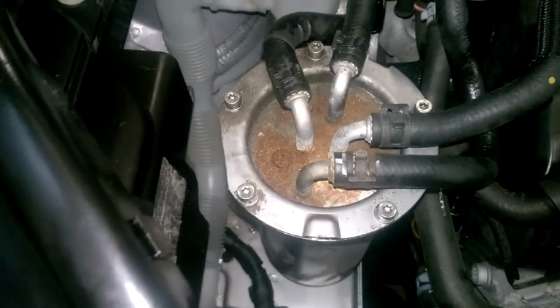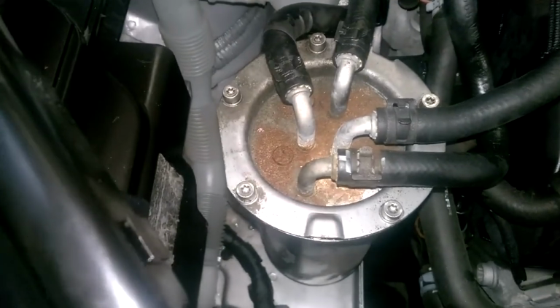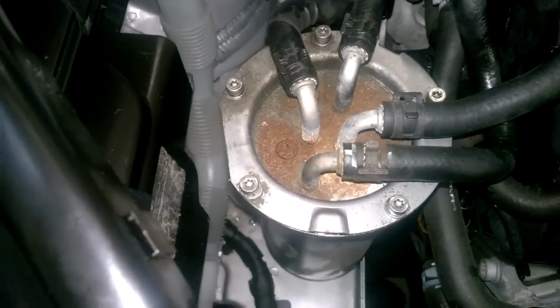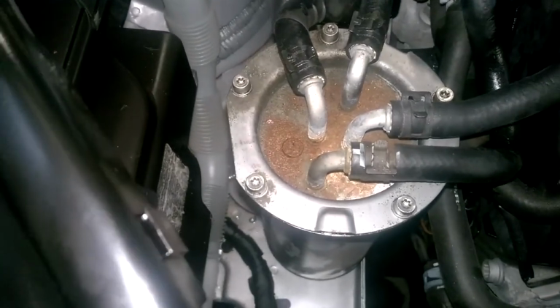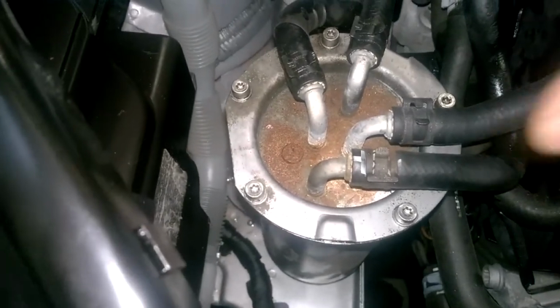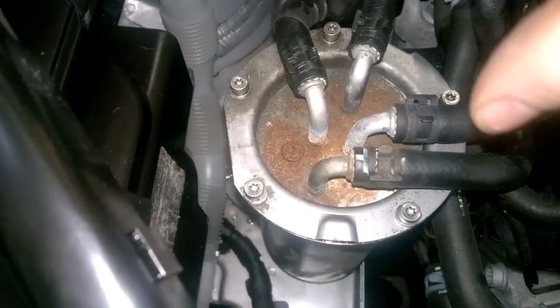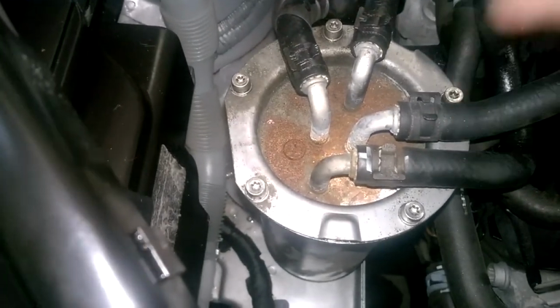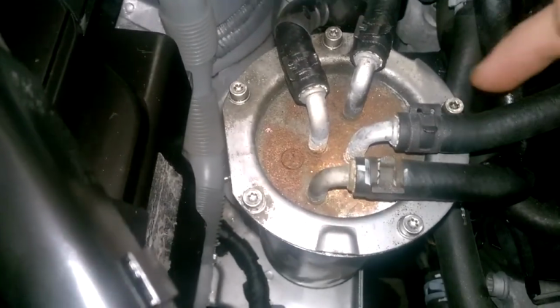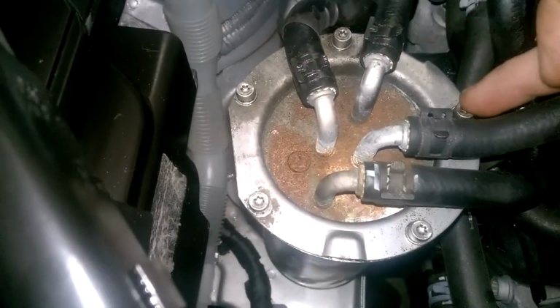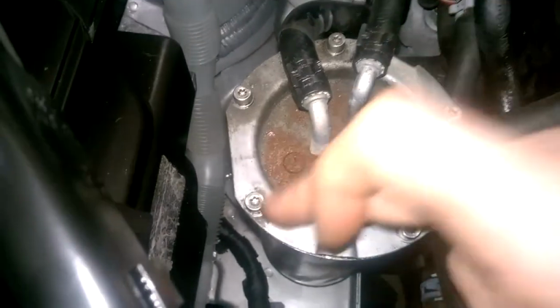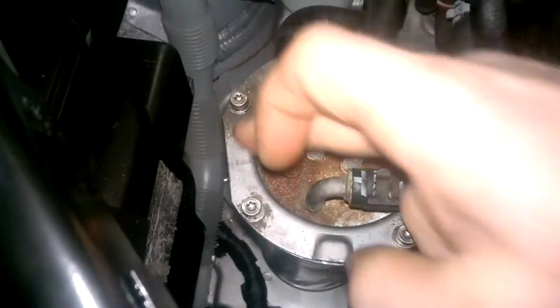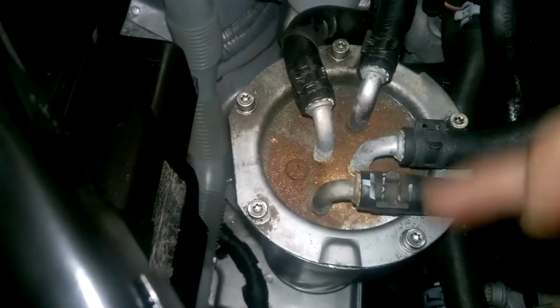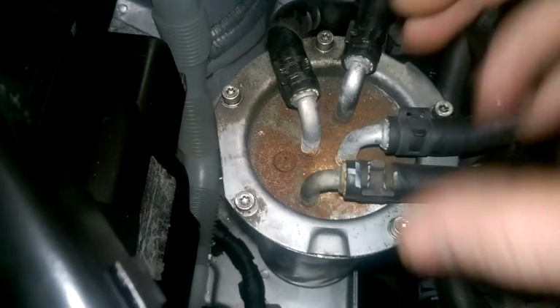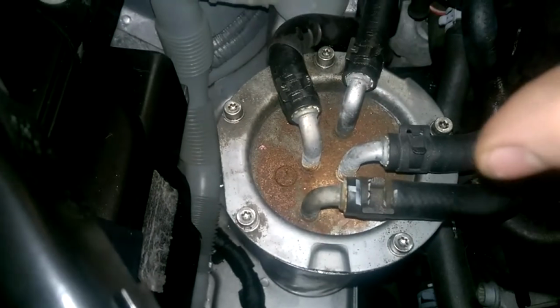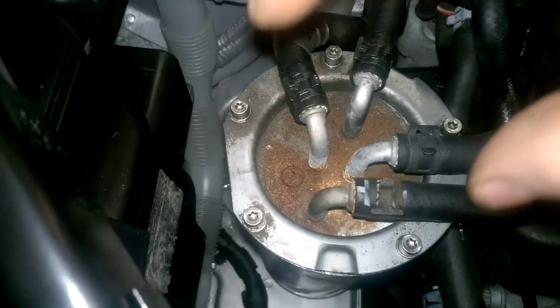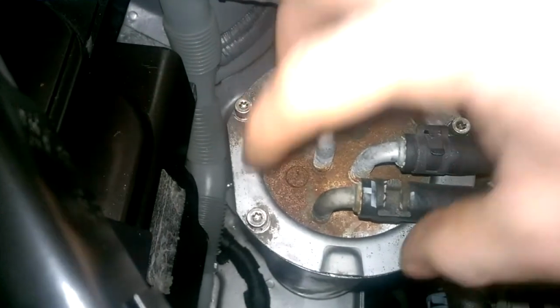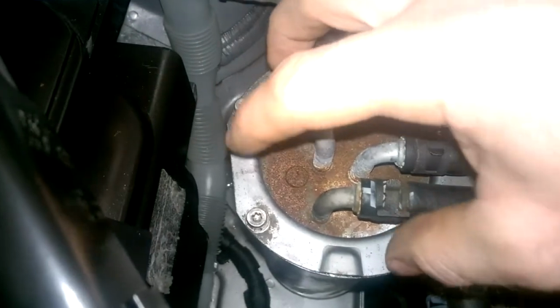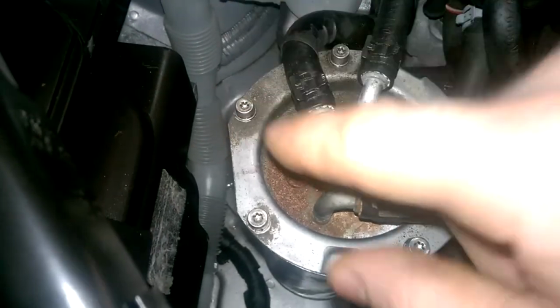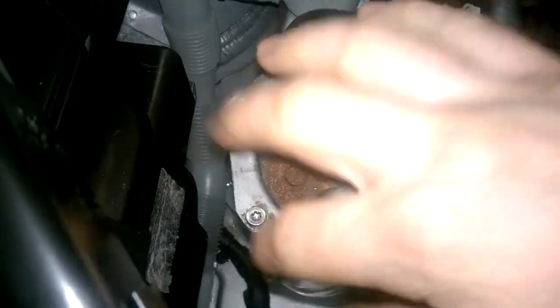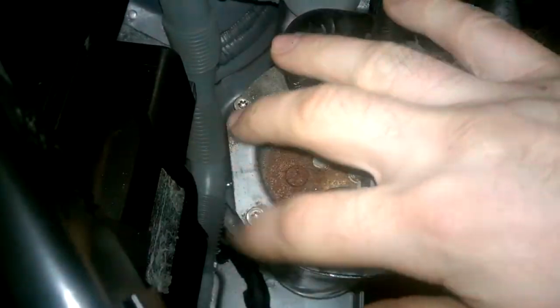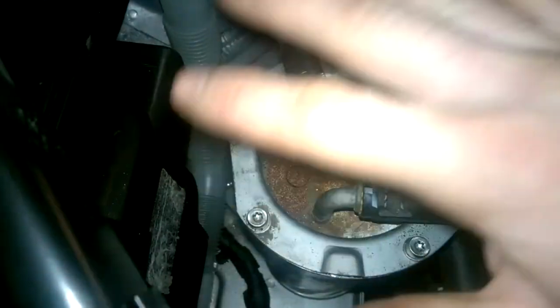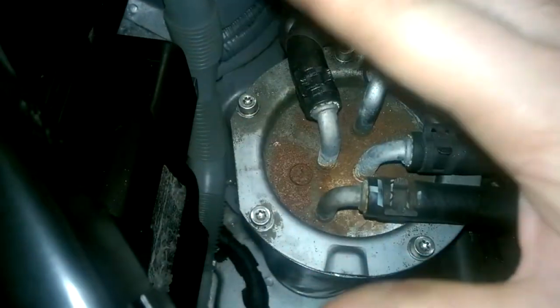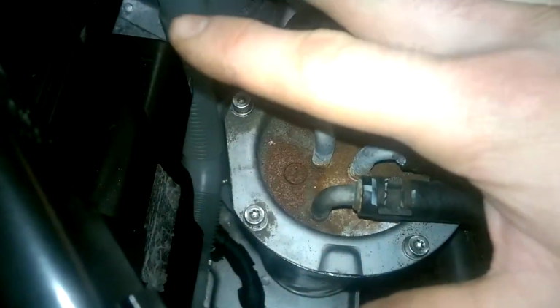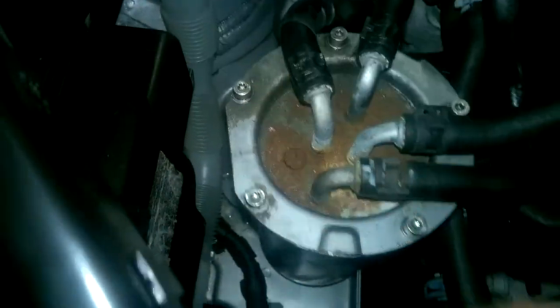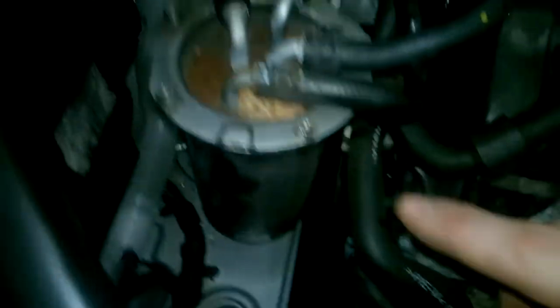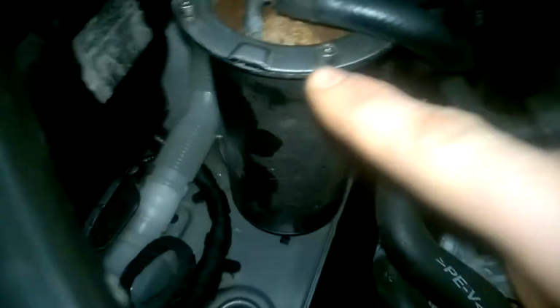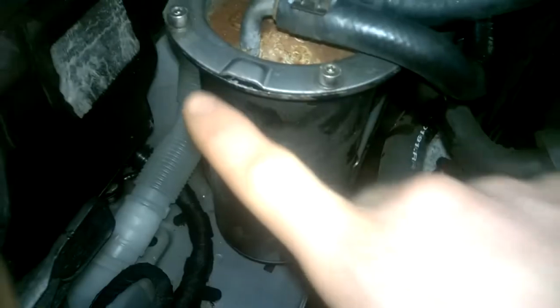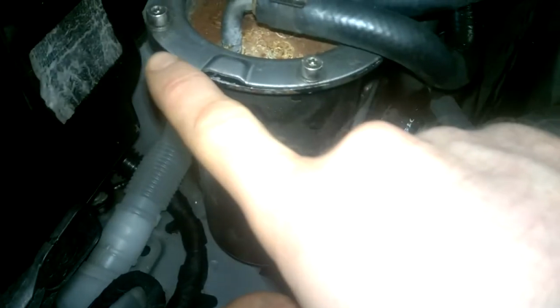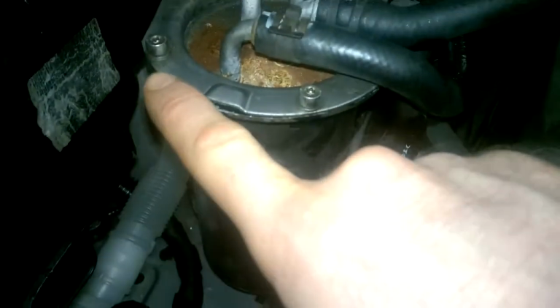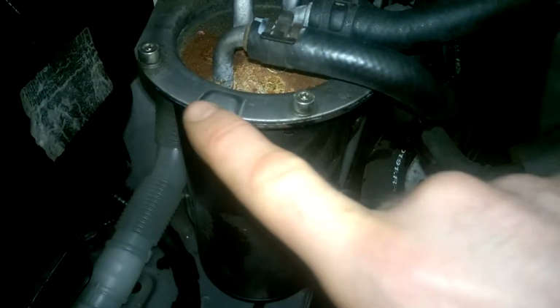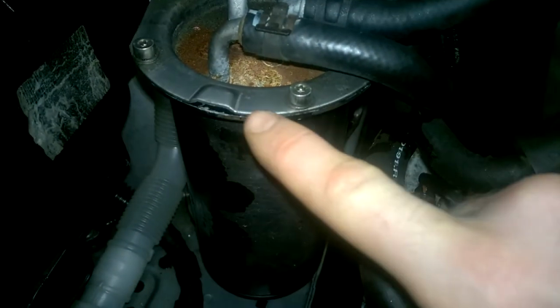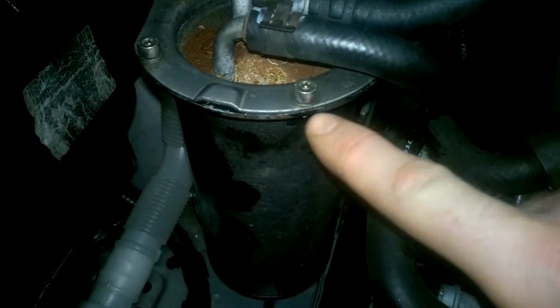The only things to note when tightening back down: make sure you go crossways and do an even pull-down. You don't want to tighten up one side where it can bend and misshape this area here.